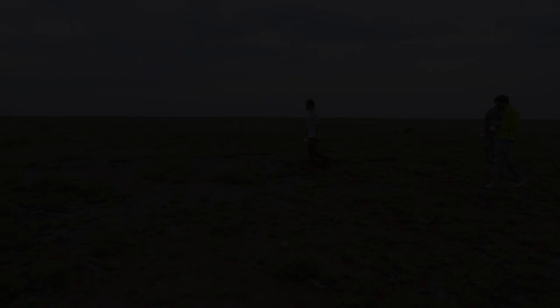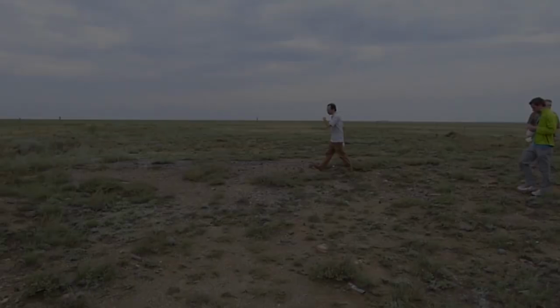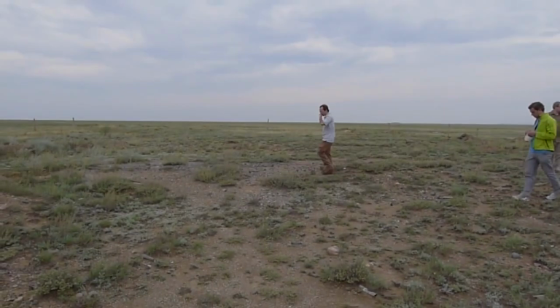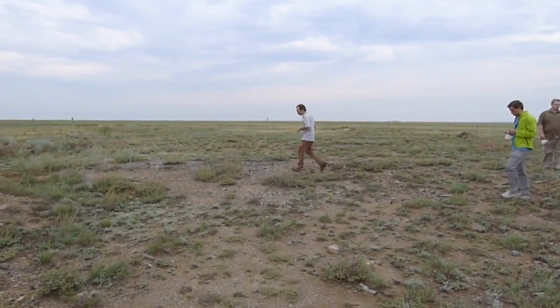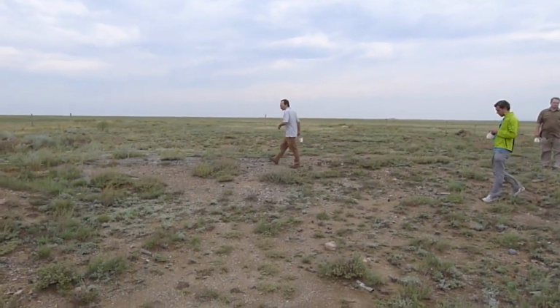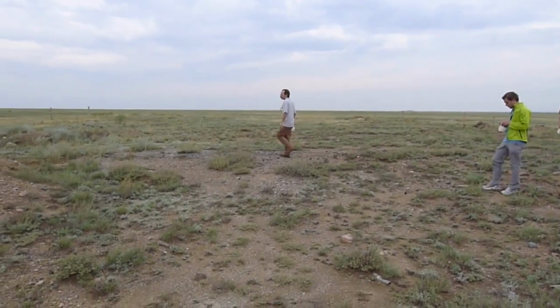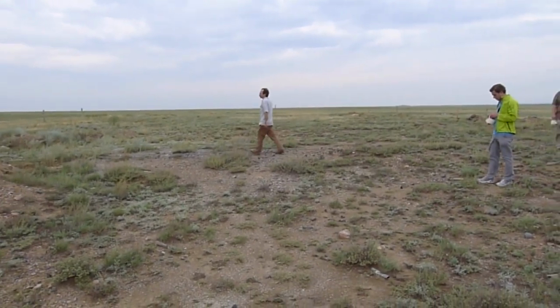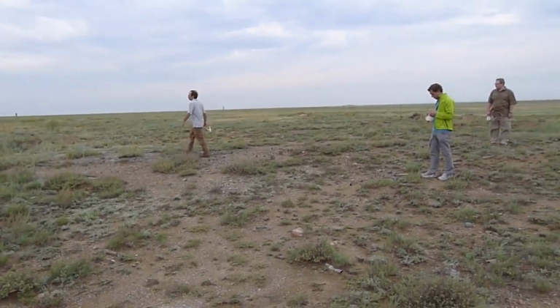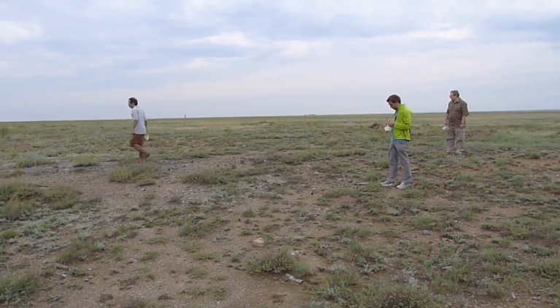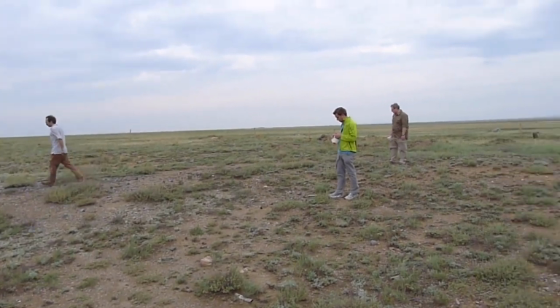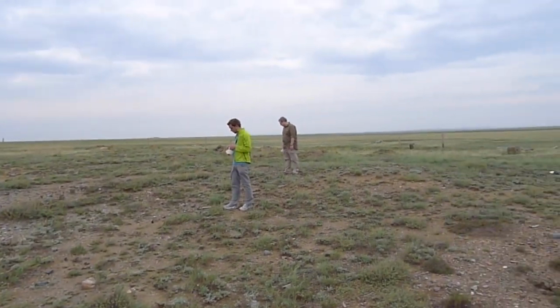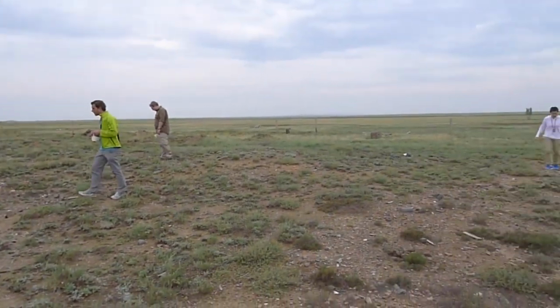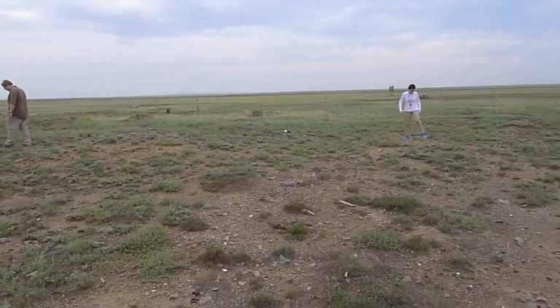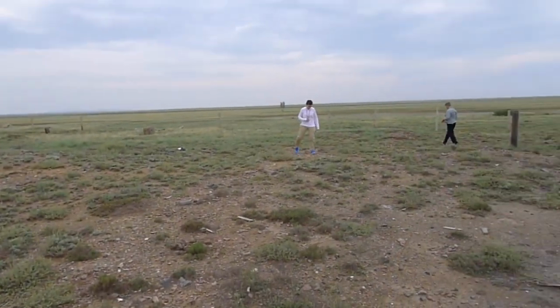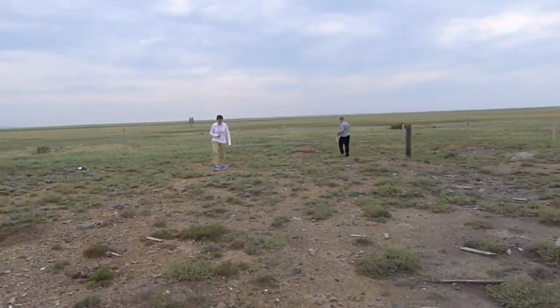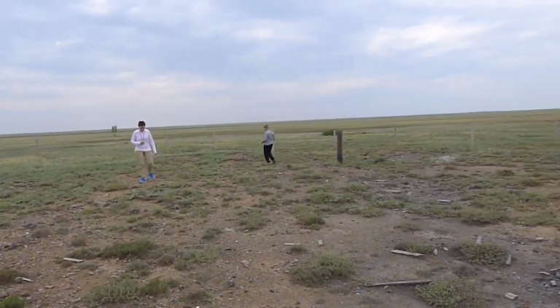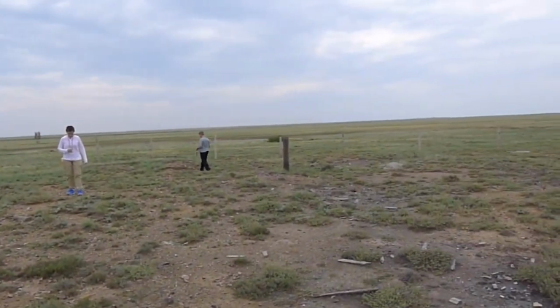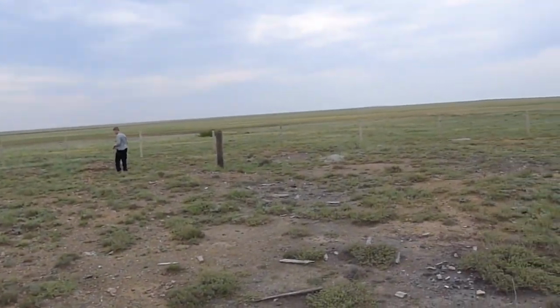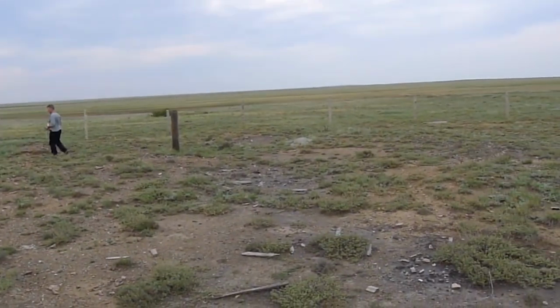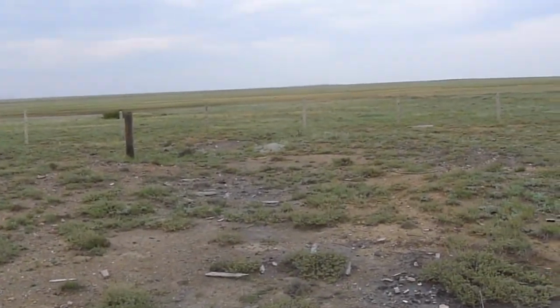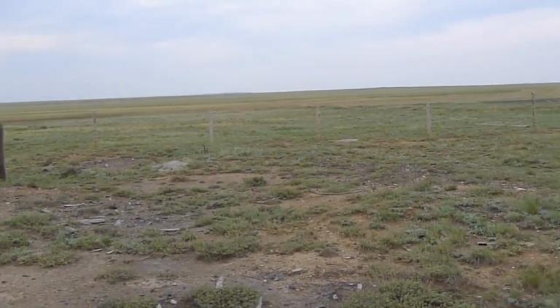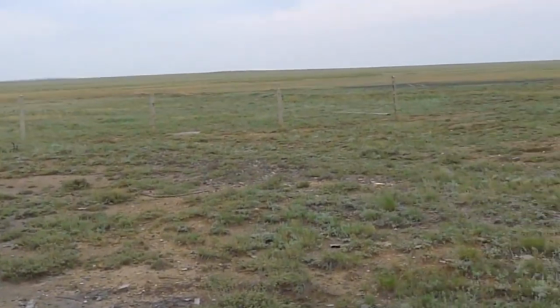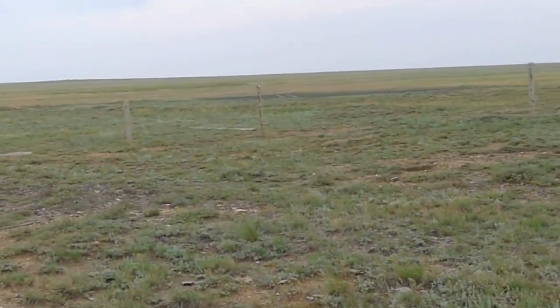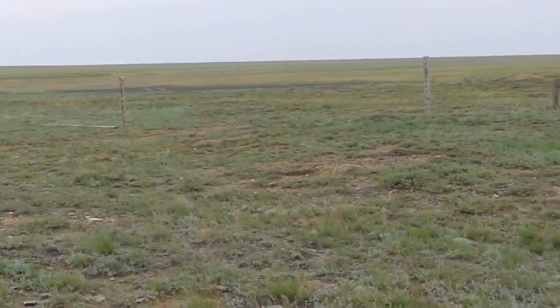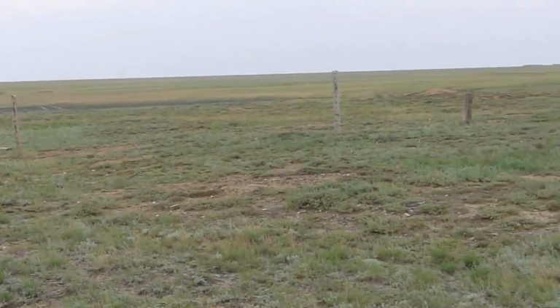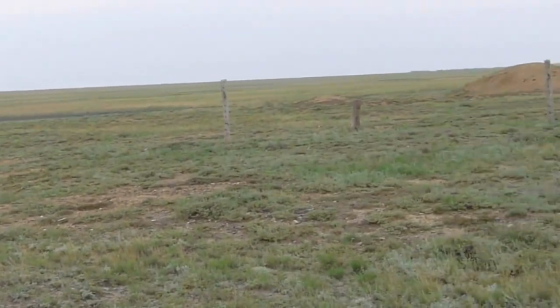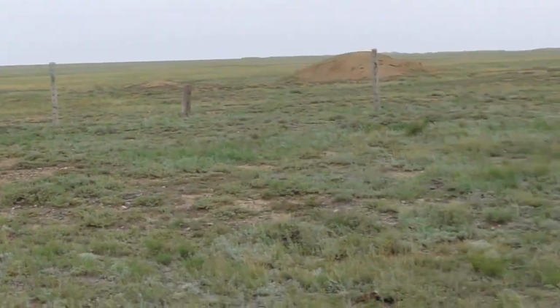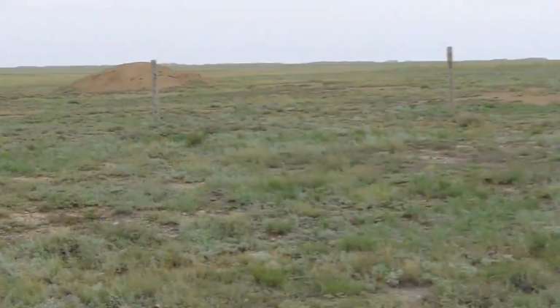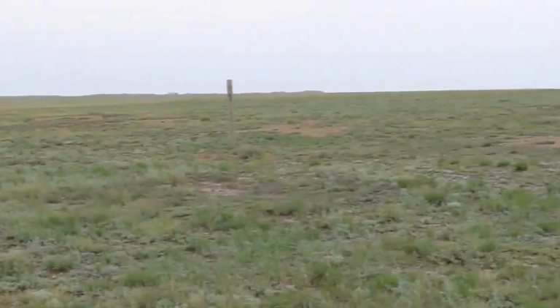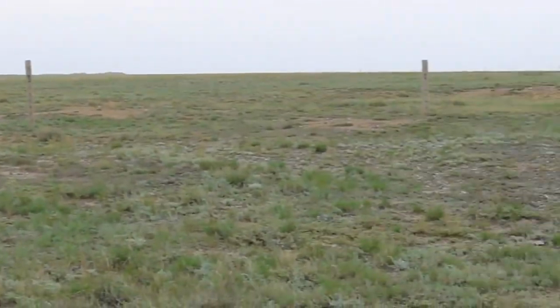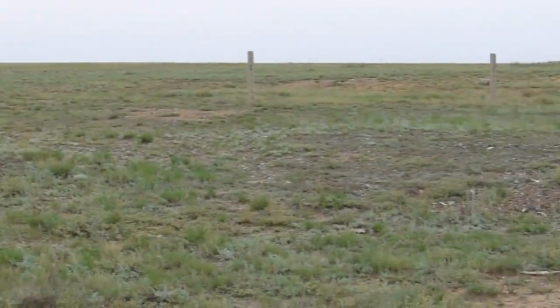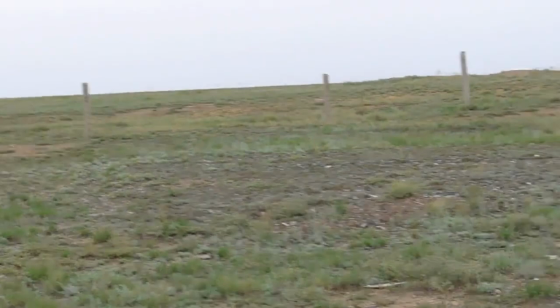We're at the site of a Soviet nuclear explosion on the Balapan test site, and as you can see, the perimeter of this area has fence posts set up very frequently.